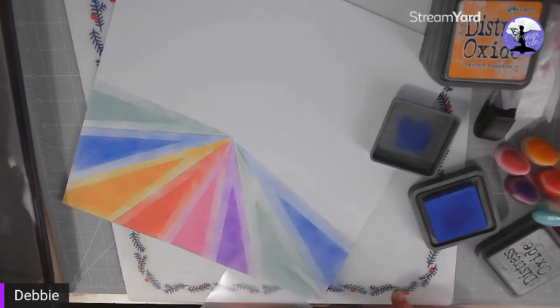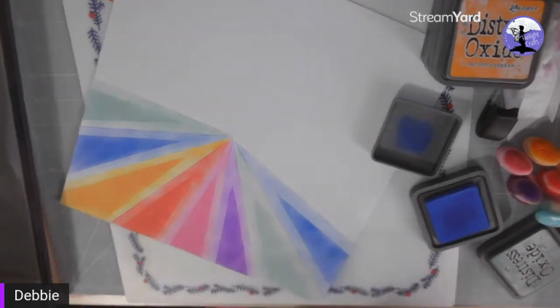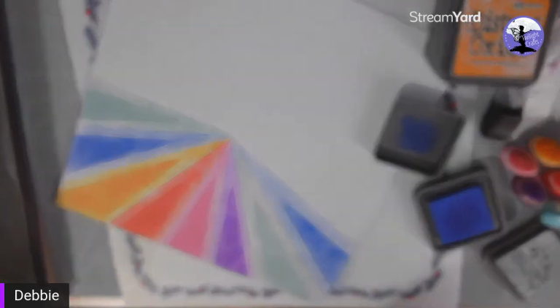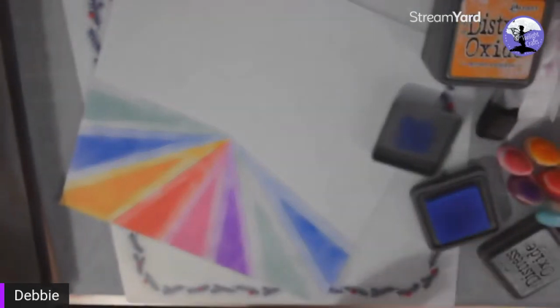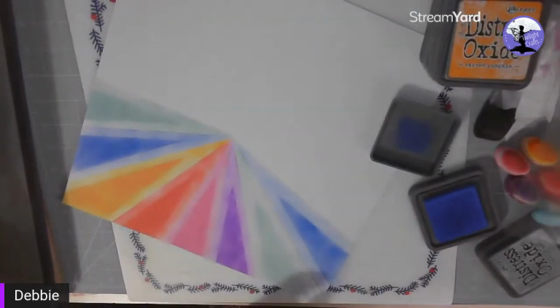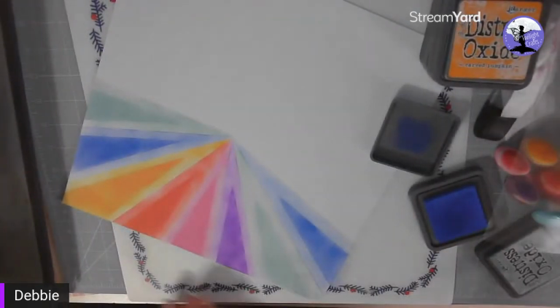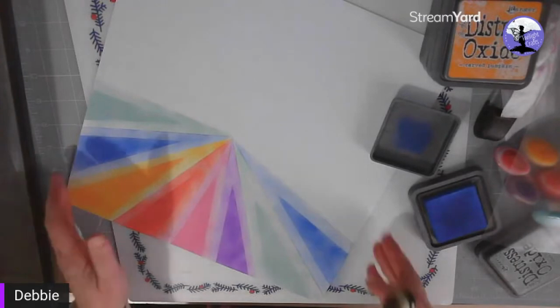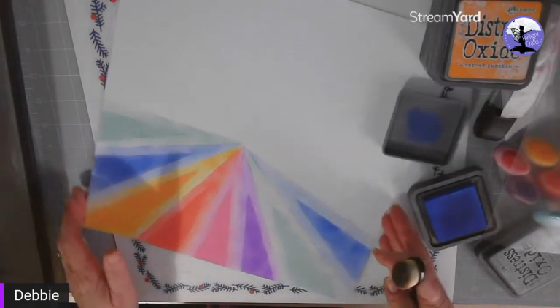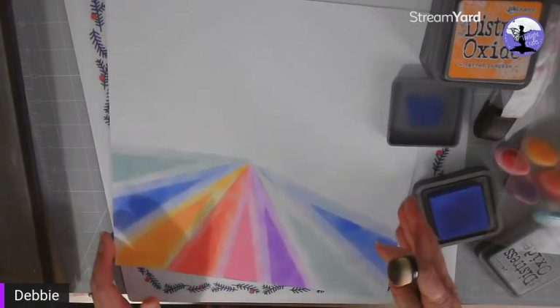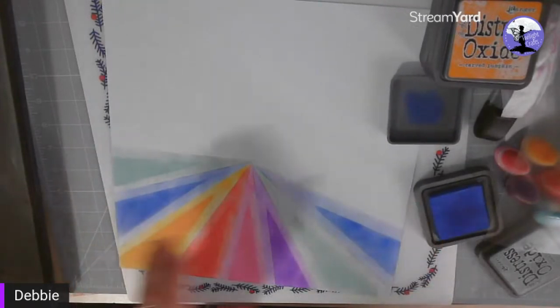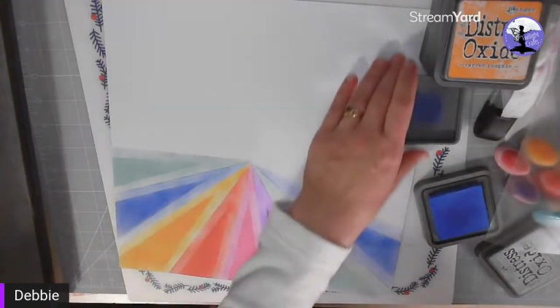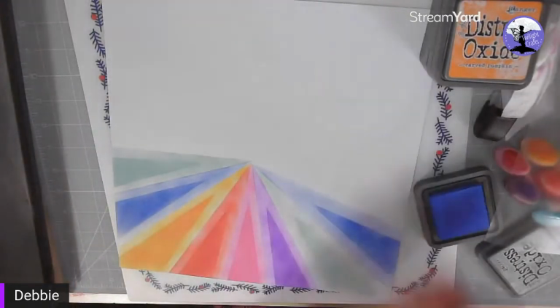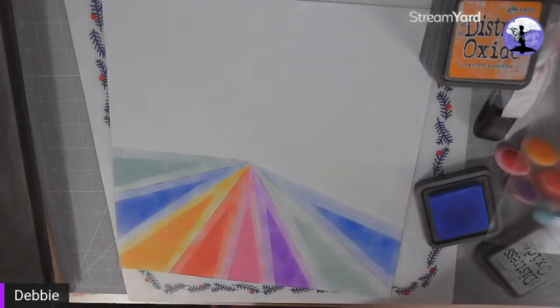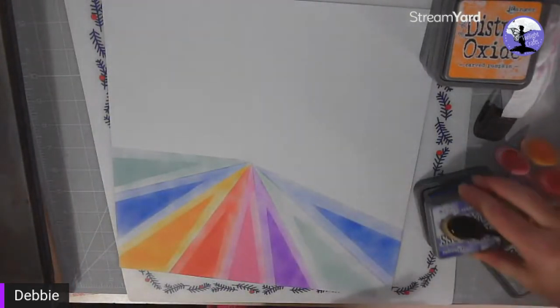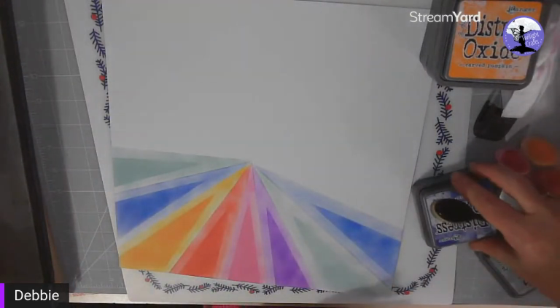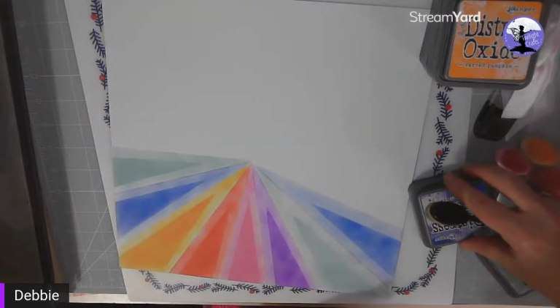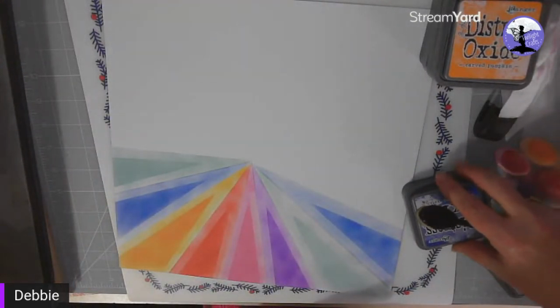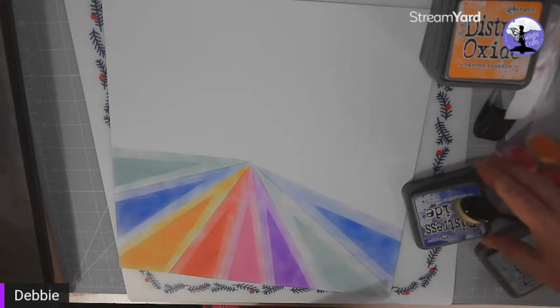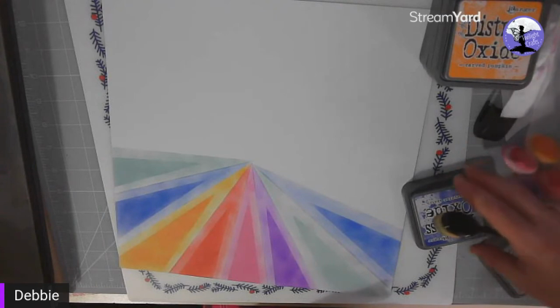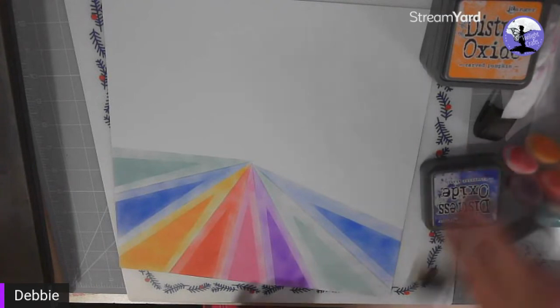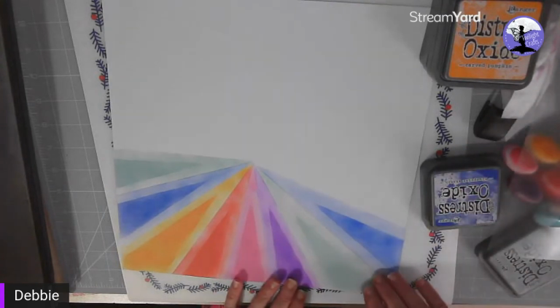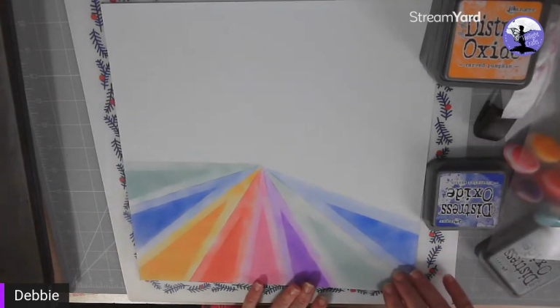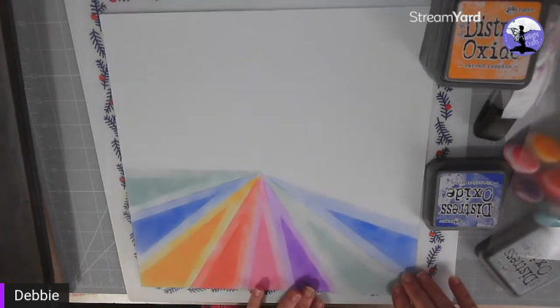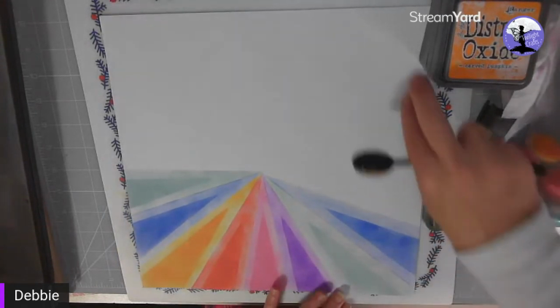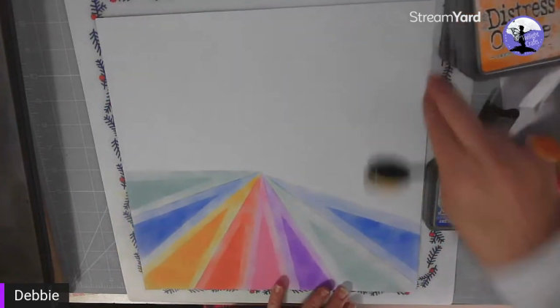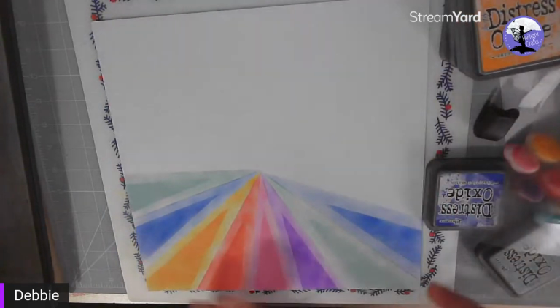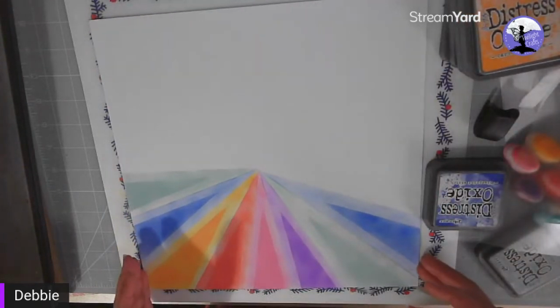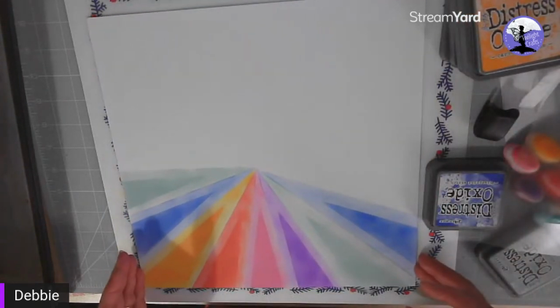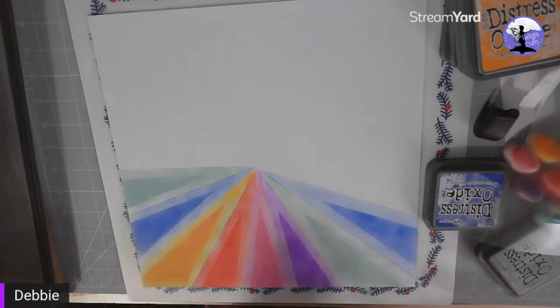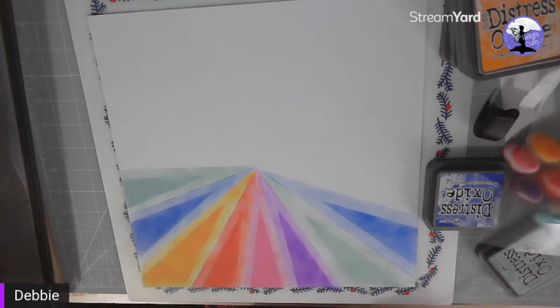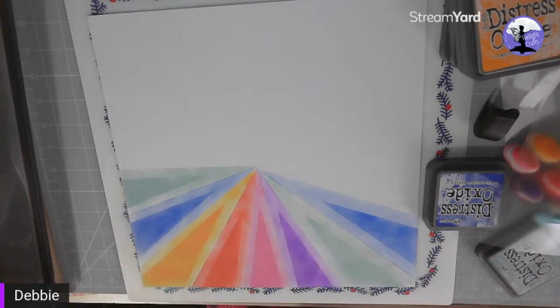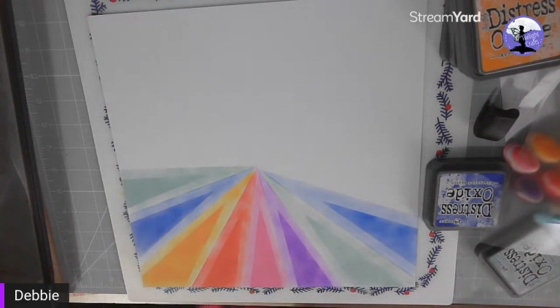That just builds up going around the piece of paper. I'd love to see what you create. I've got some backgrounds on Twilight, so hop on over and I'd love to see what you create if you make your own. Bye!